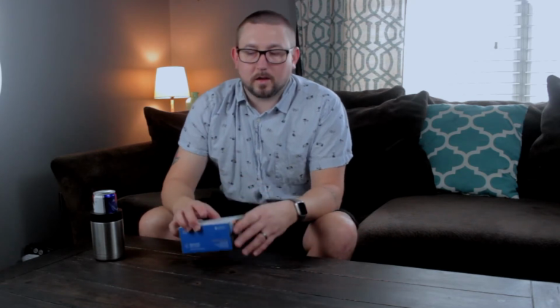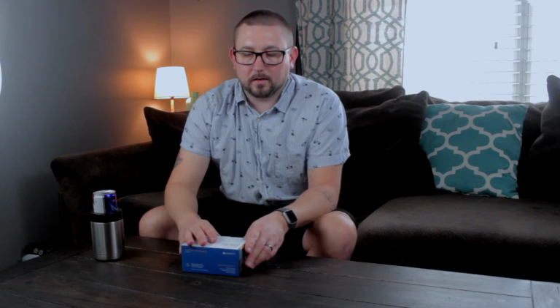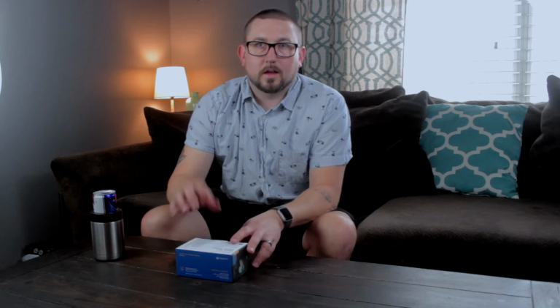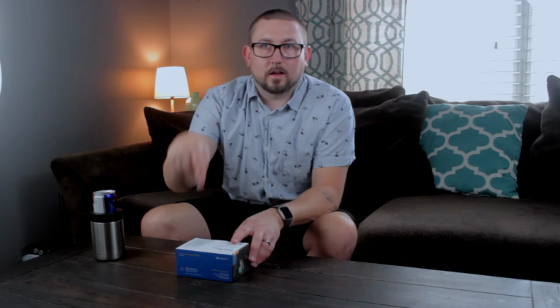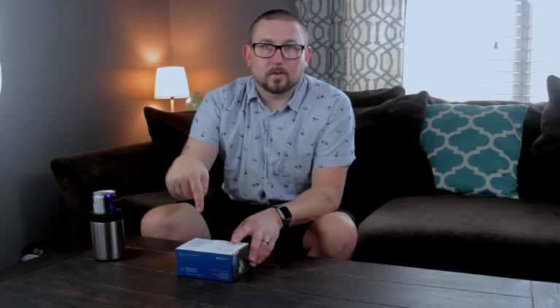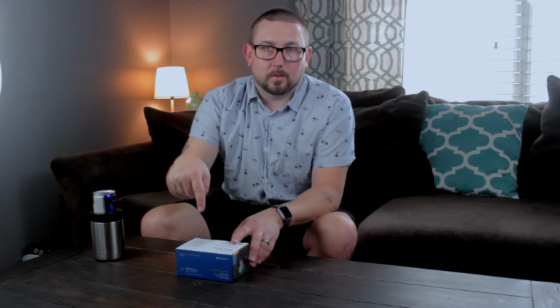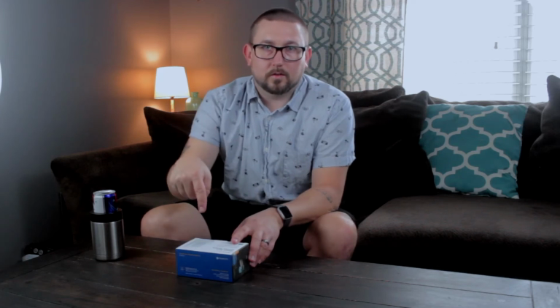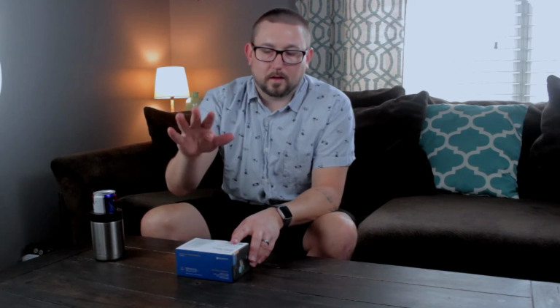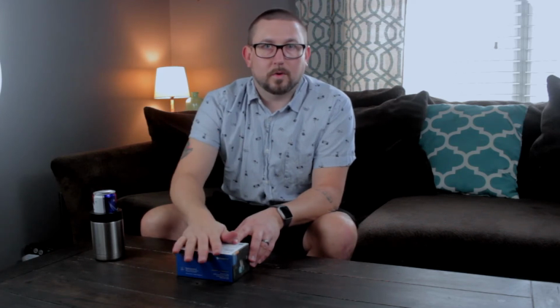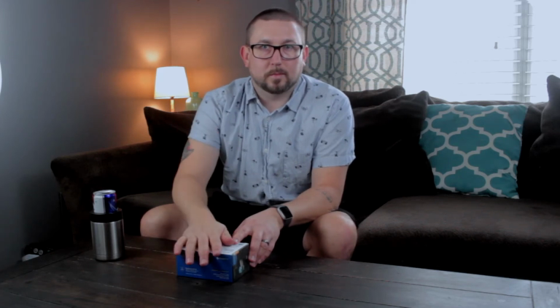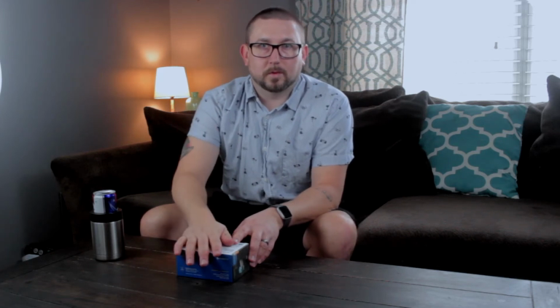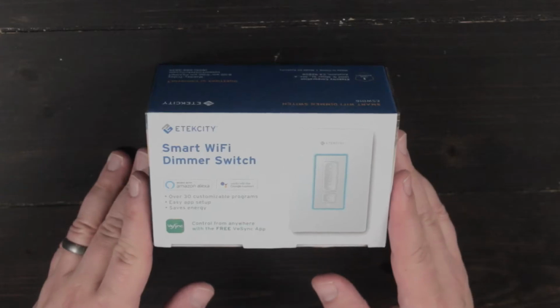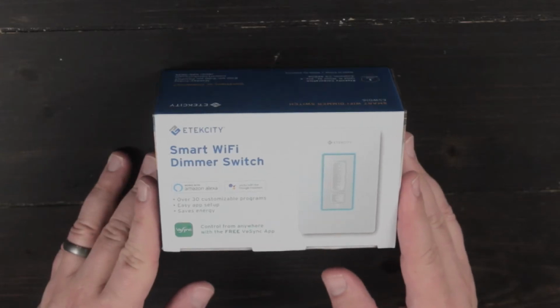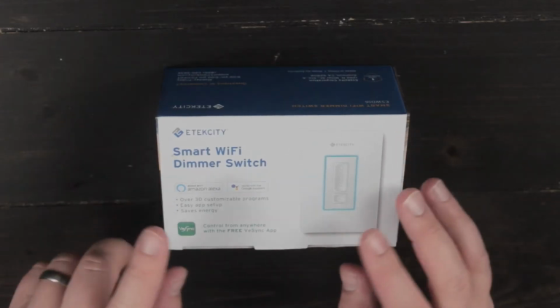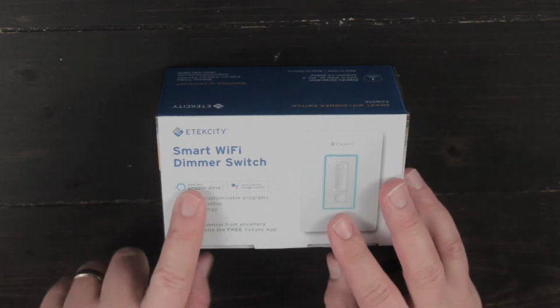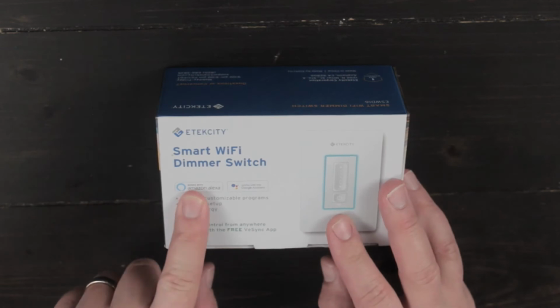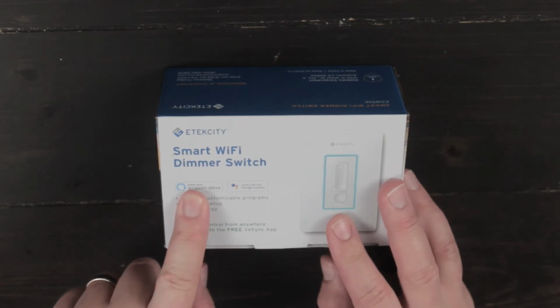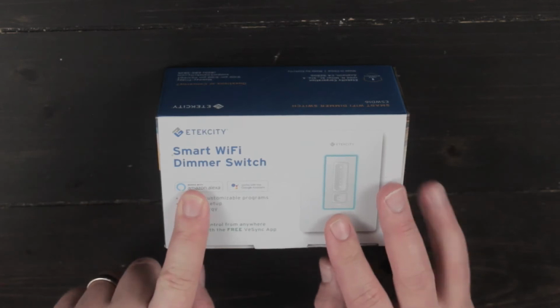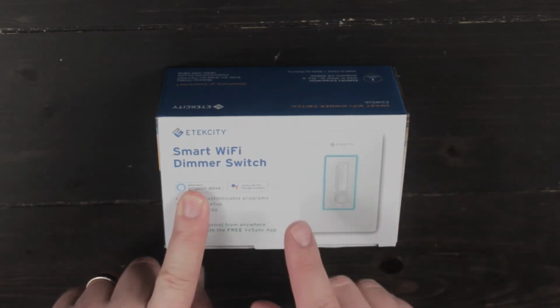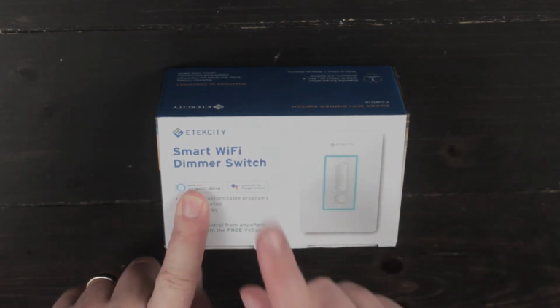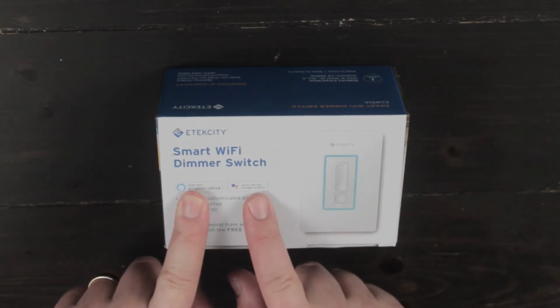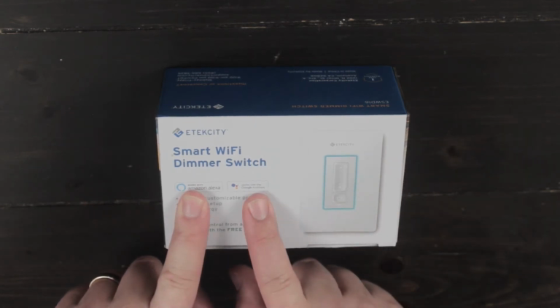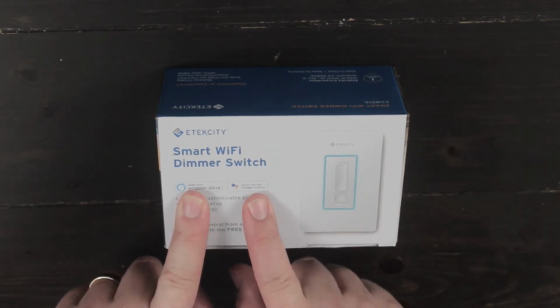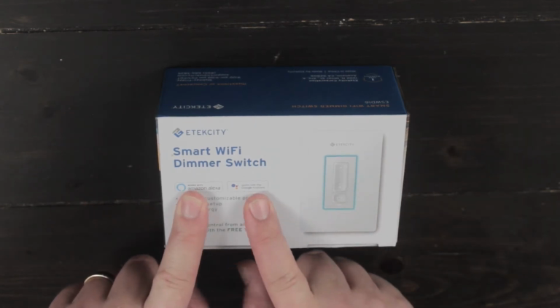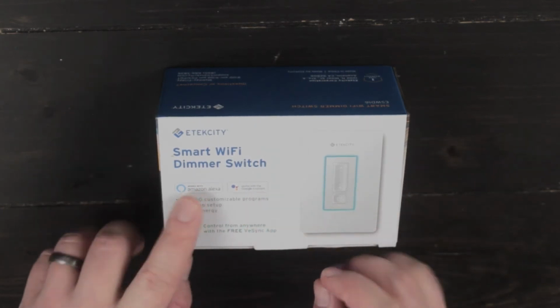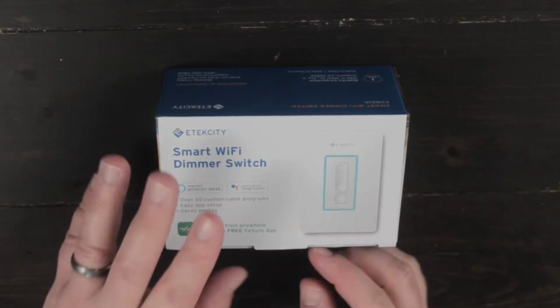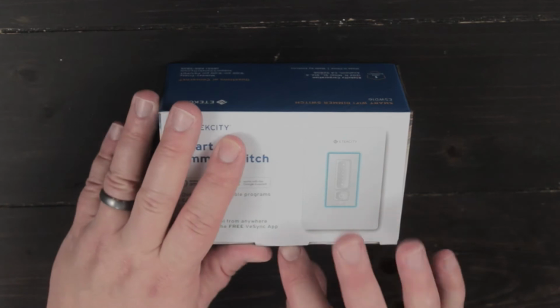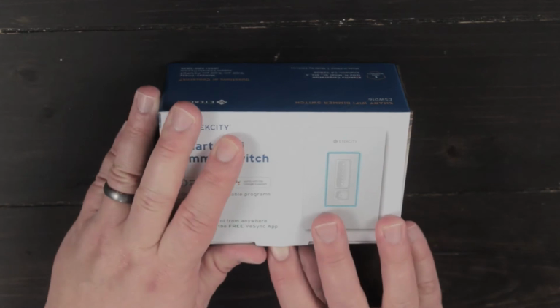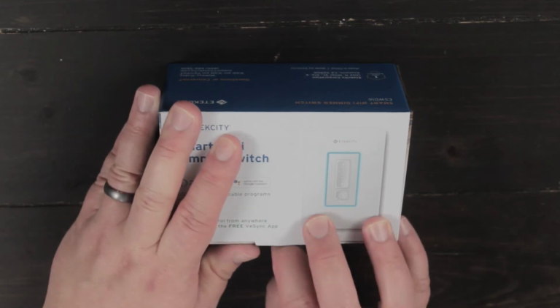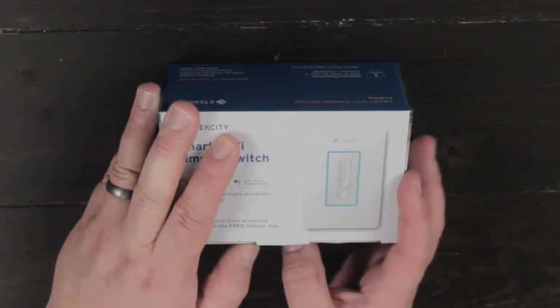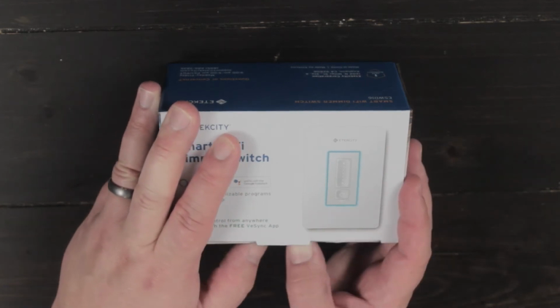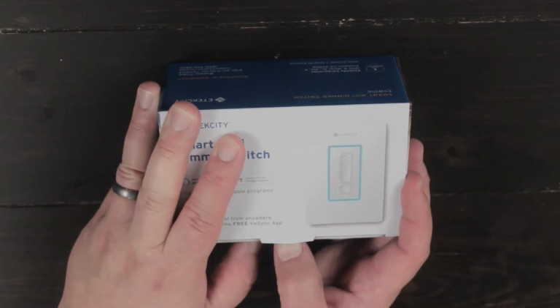Let's go ahead and go down up close and unbox this bad boy. As you can see here, all the contents of the box — it says it works with Amazon Alexa and also works with the Google Assistant. So let's open this up.